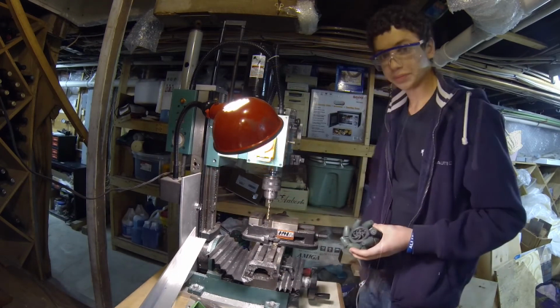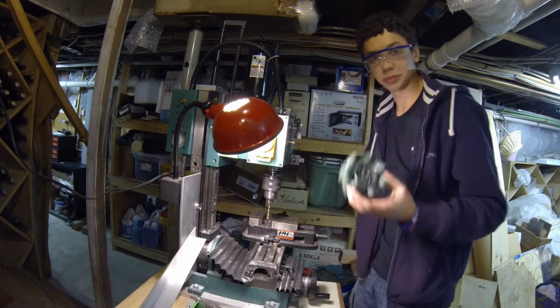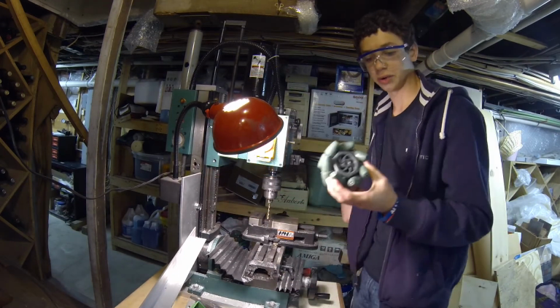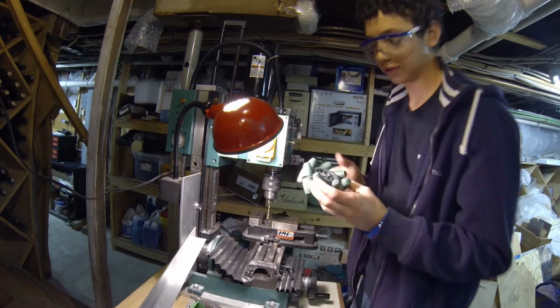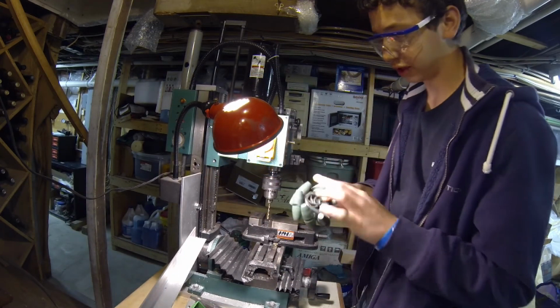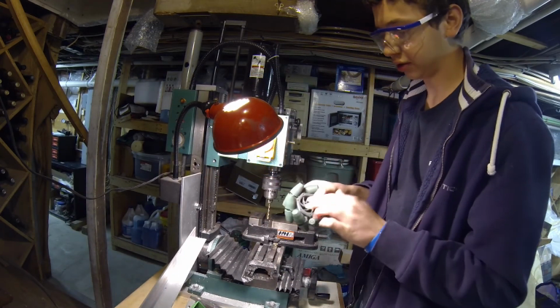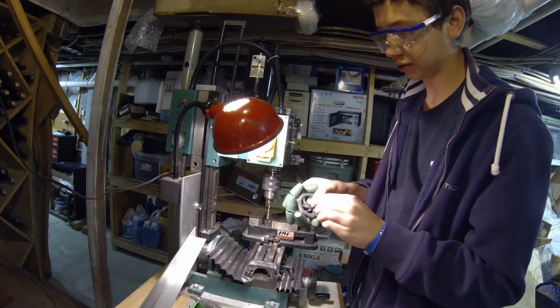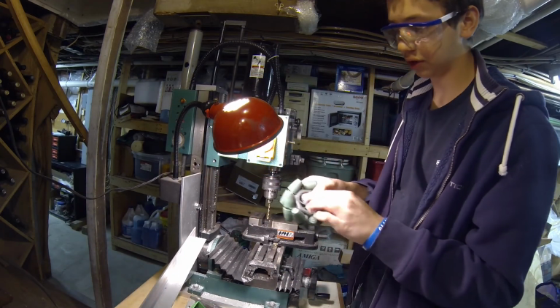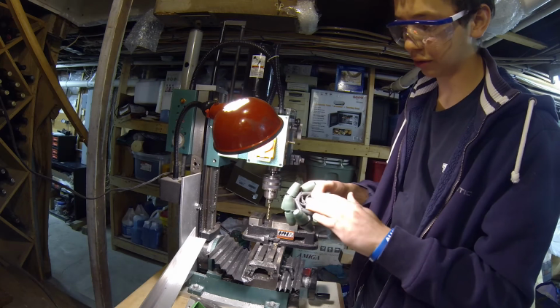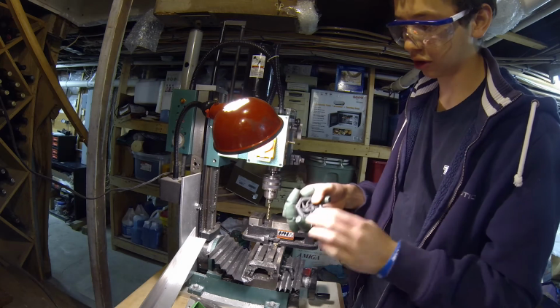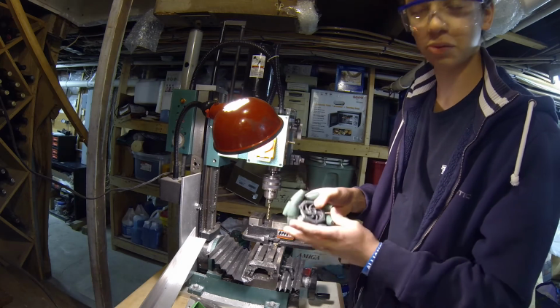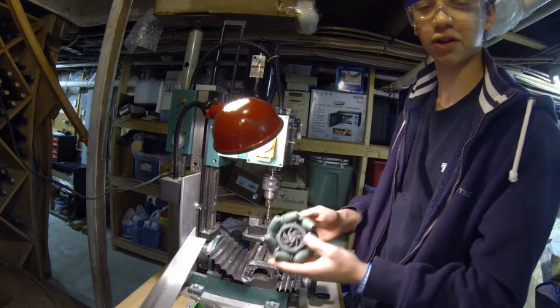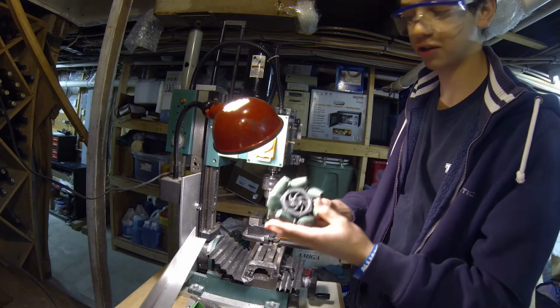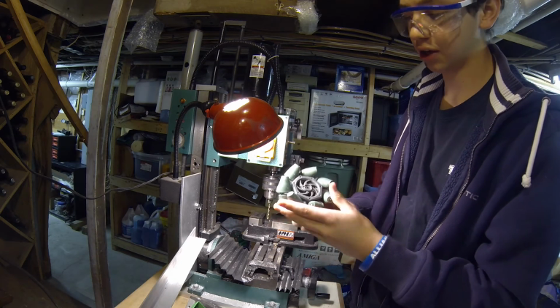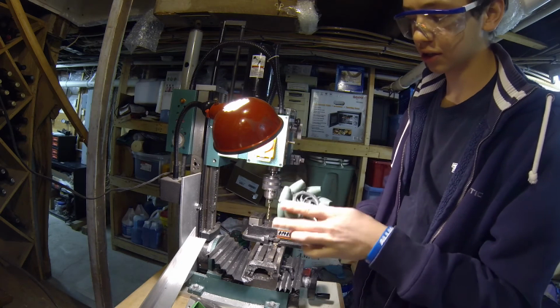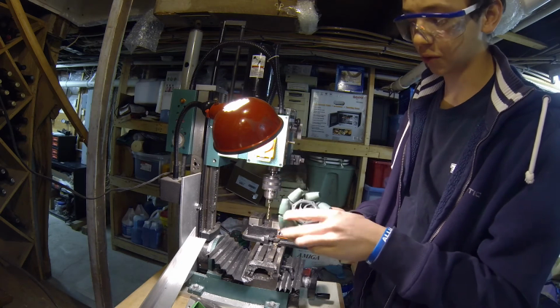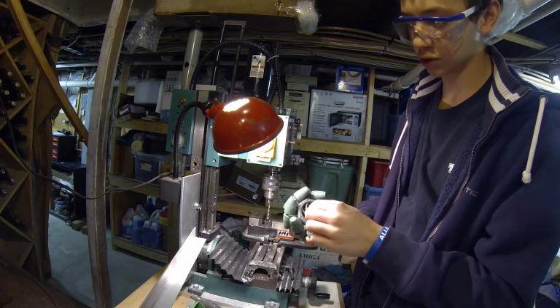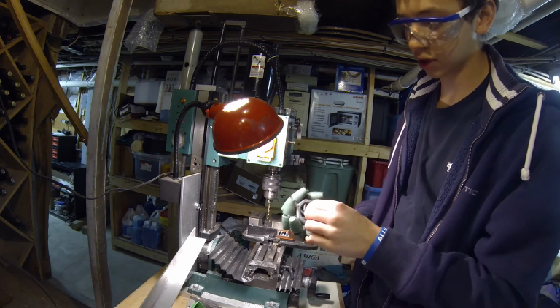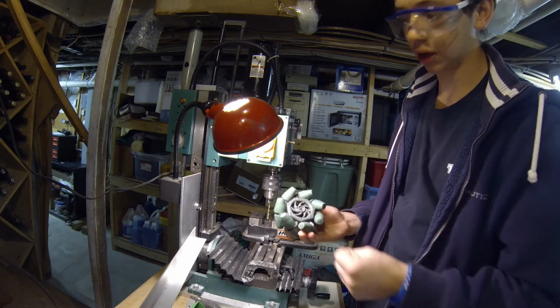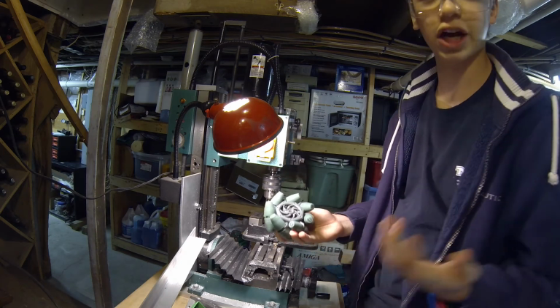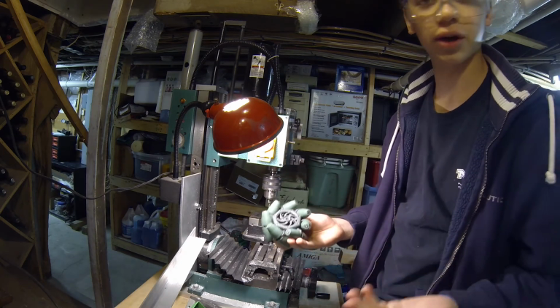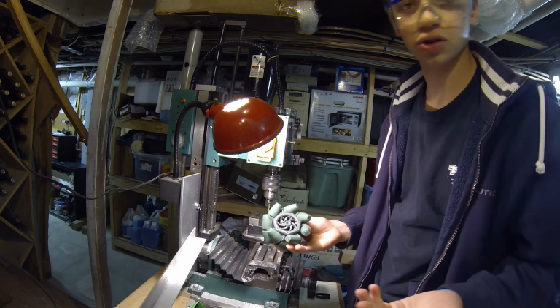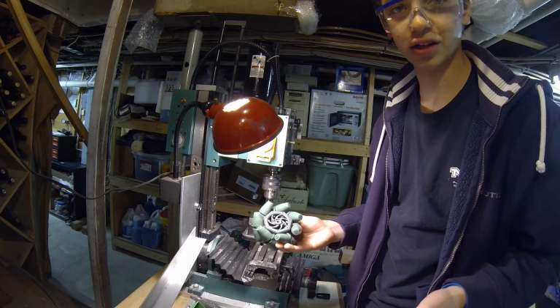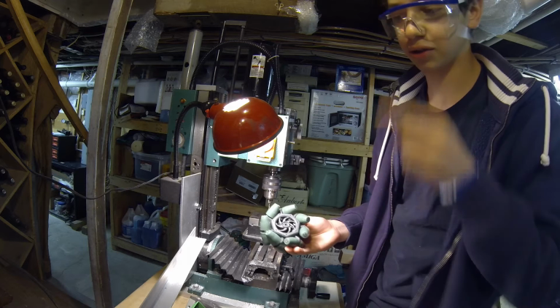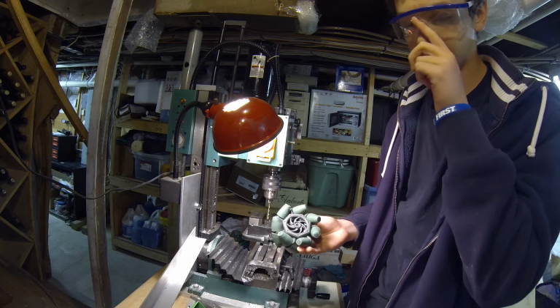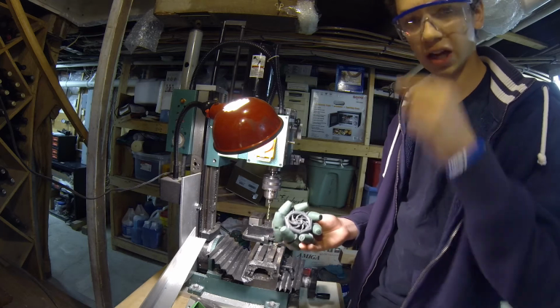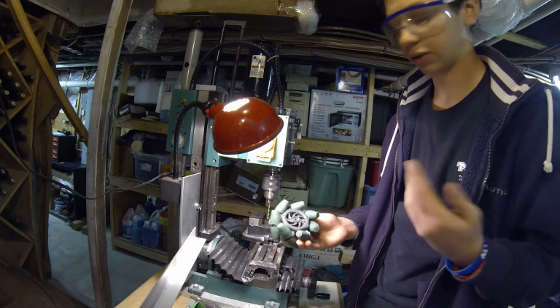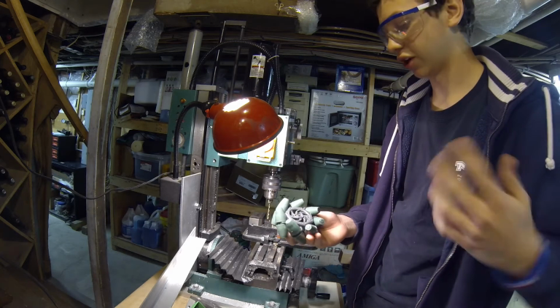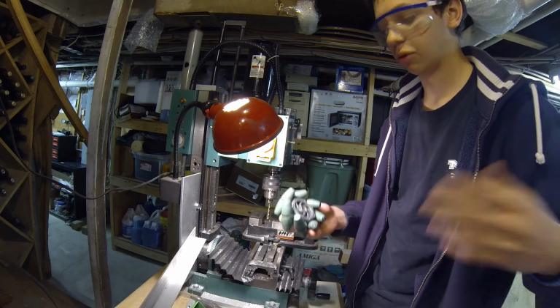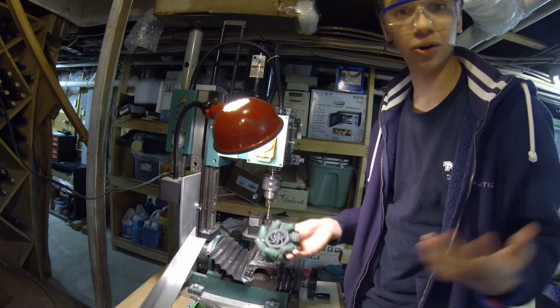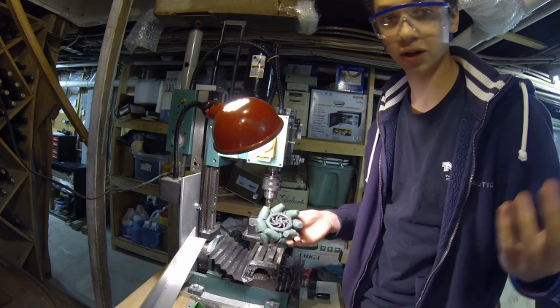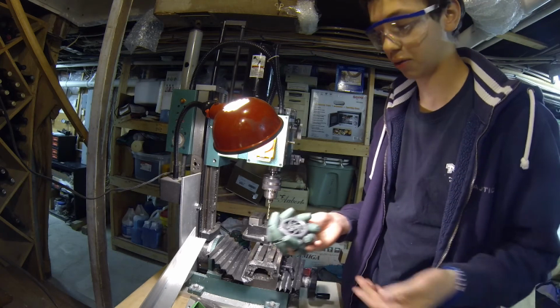Now we have a very, very close to perfectly centered set of holes that will attach to any Tetrix axle hub, so we can attach it to a motor, a gear, or whatever.